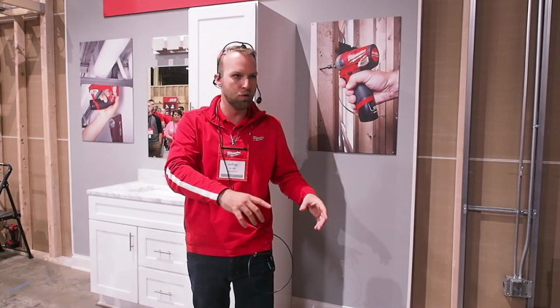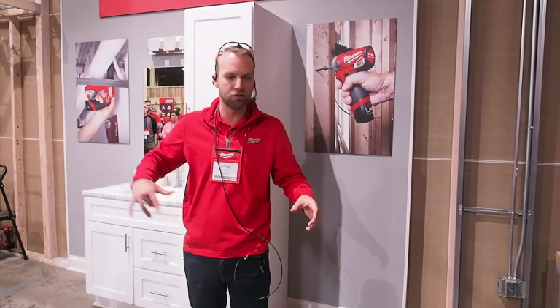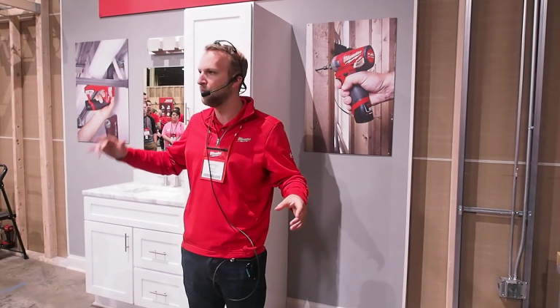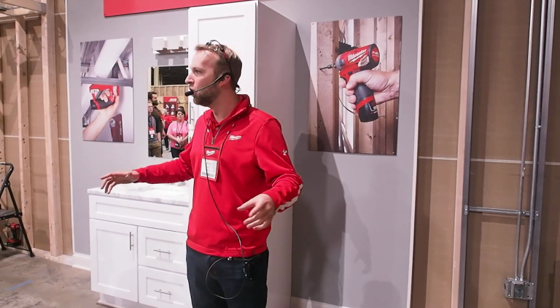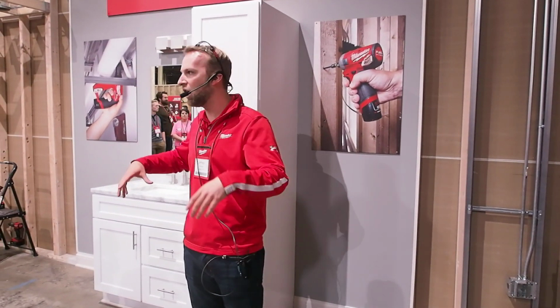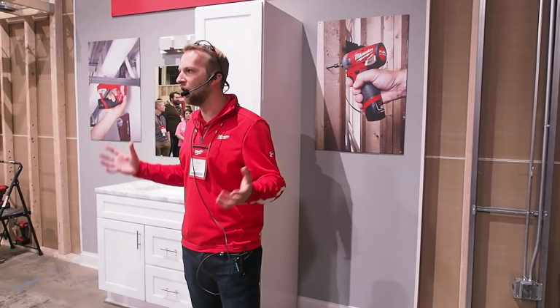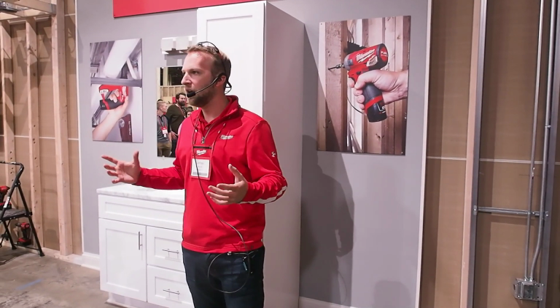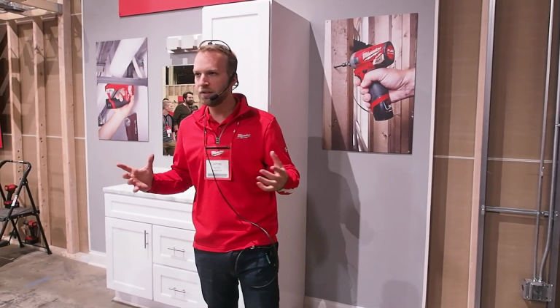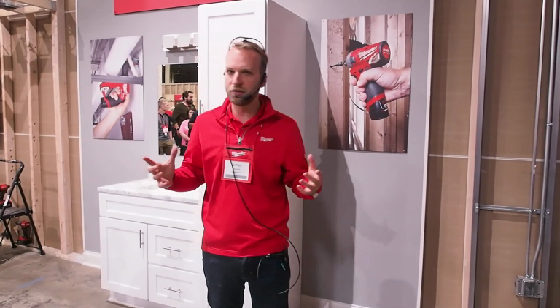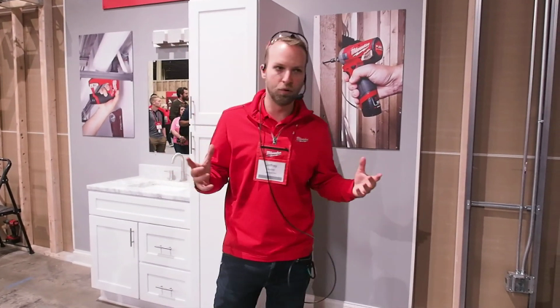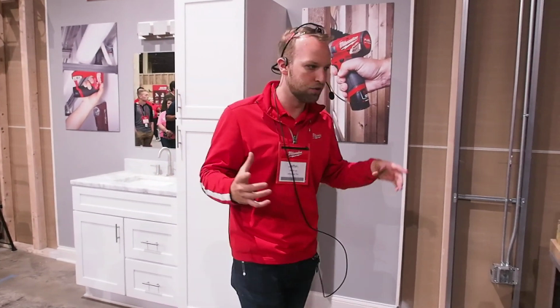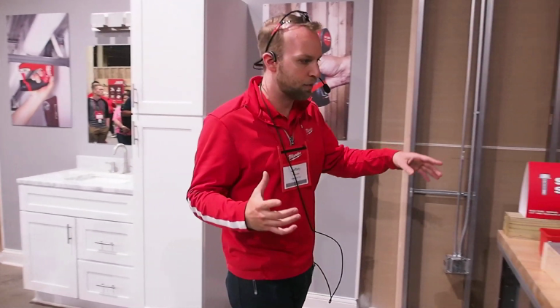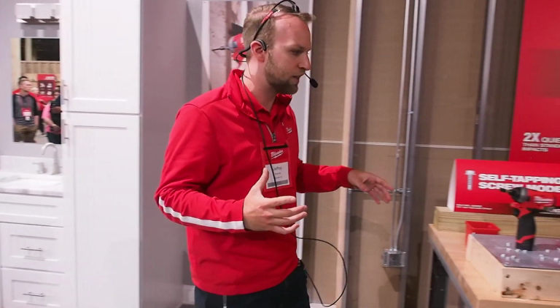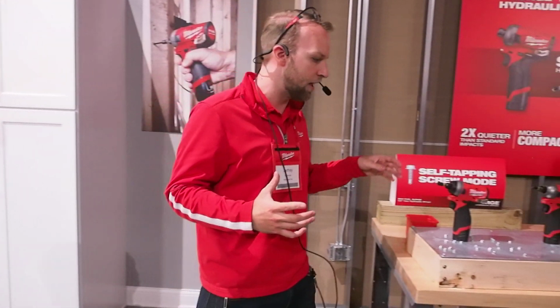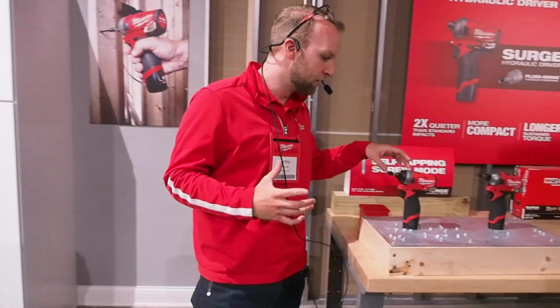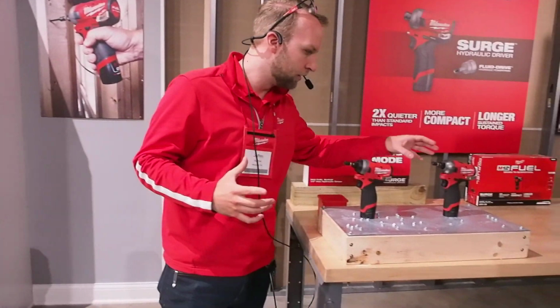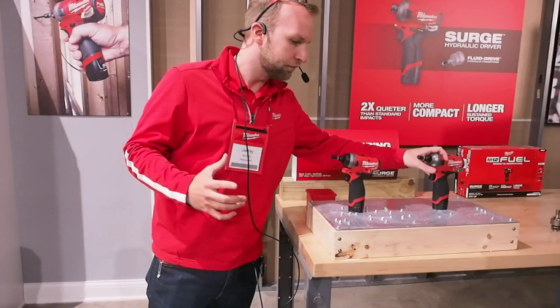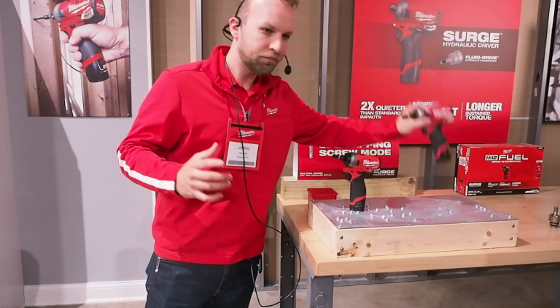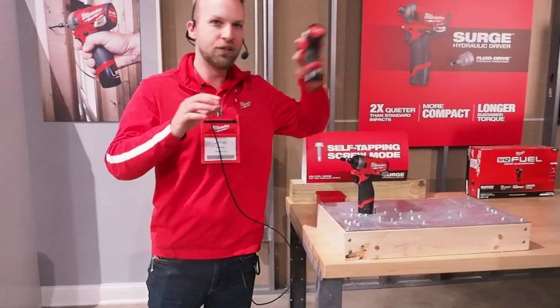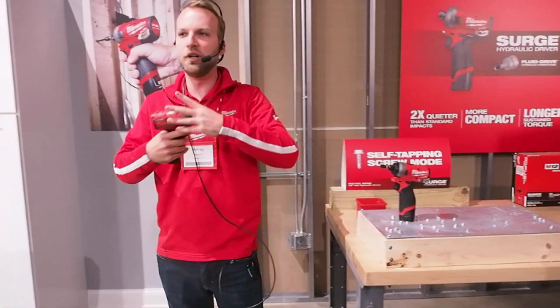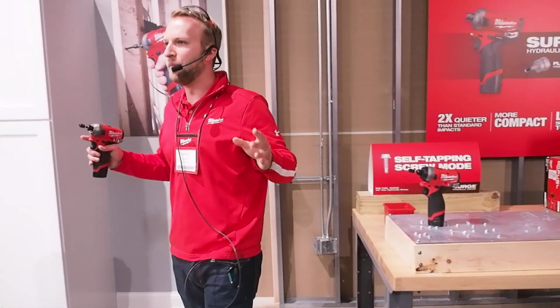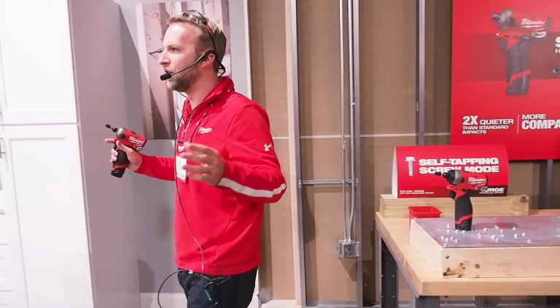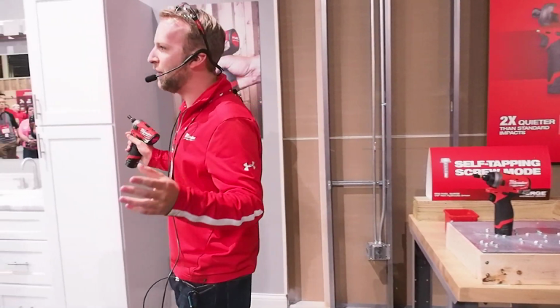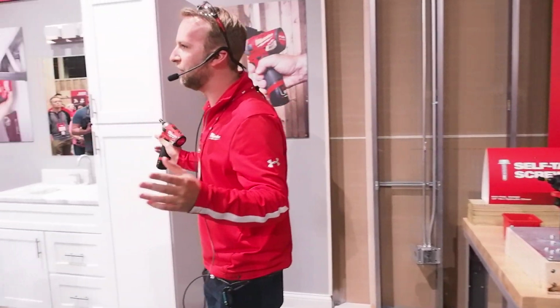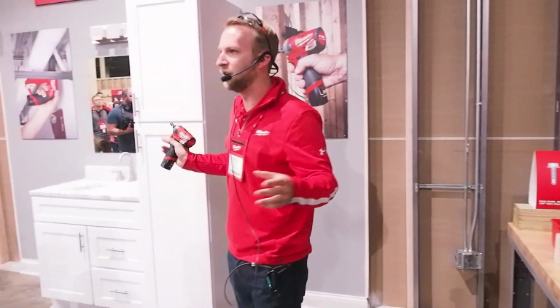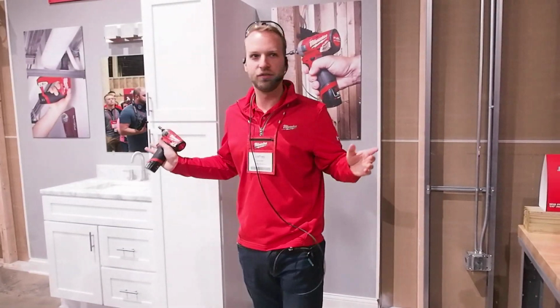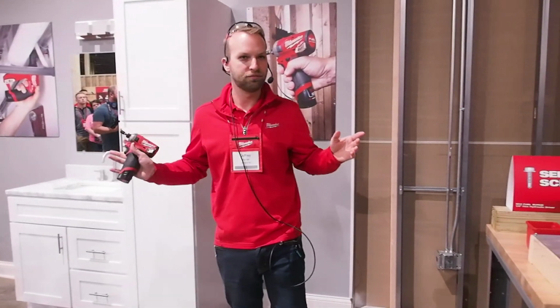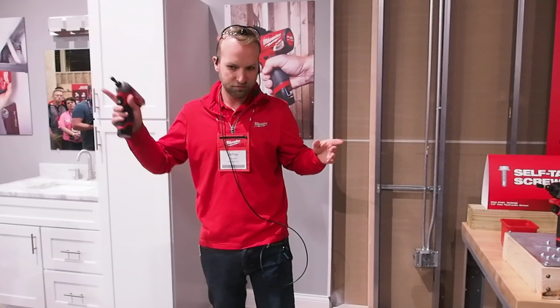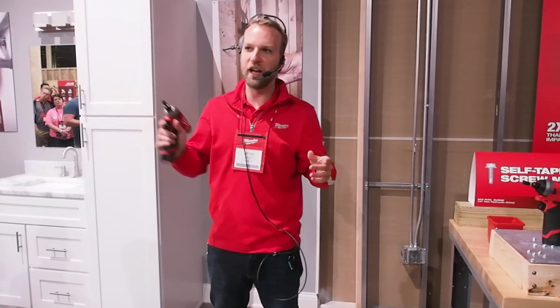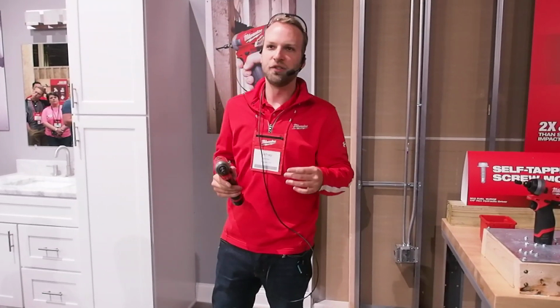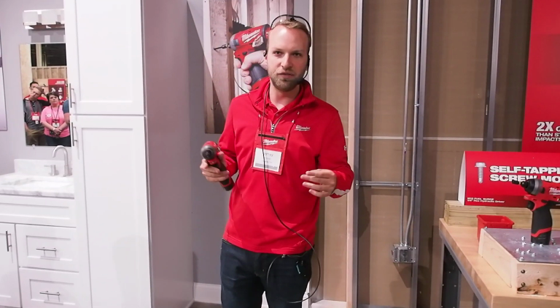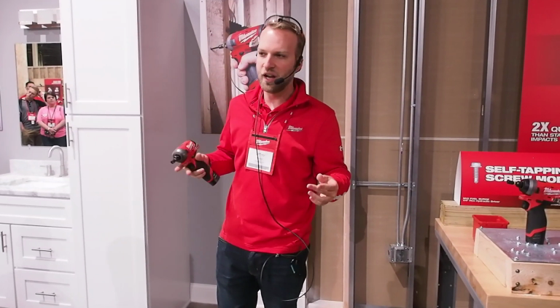We're not just talking metal, we're talking it all. And that's as the same story goes, and this is a perfect example of that. Is anyone here familiar with our M18 Fuel Surge? Yes, I am. Oh, yeah. So I got some yeses out there.